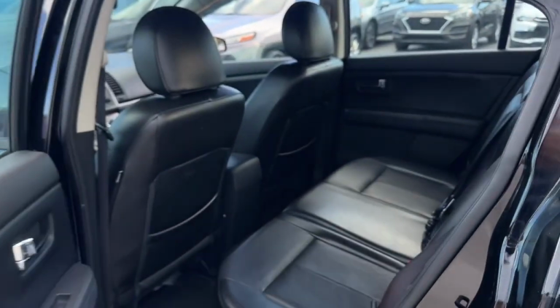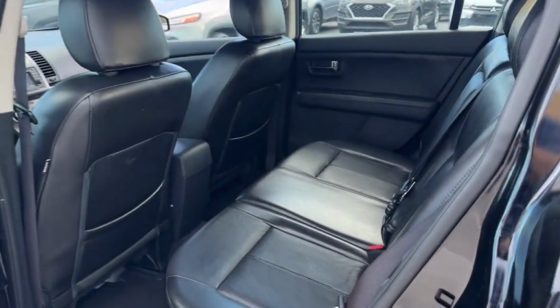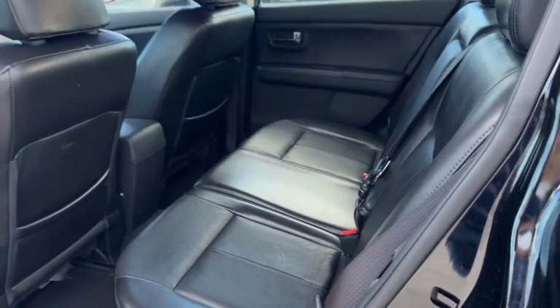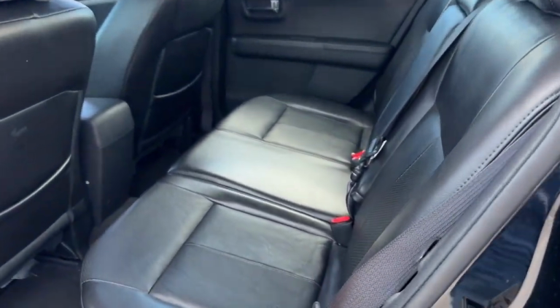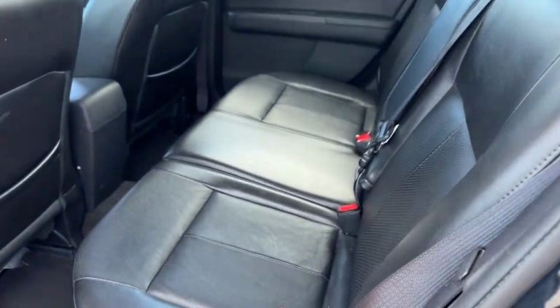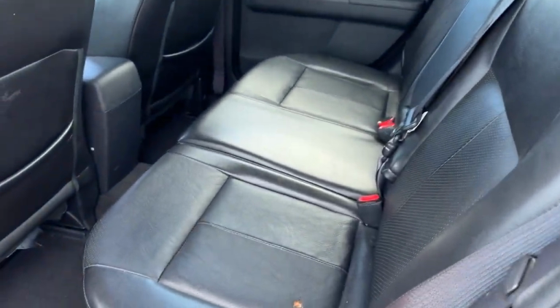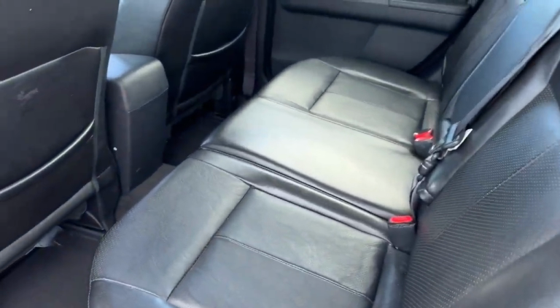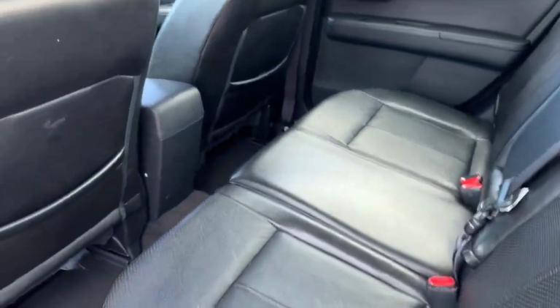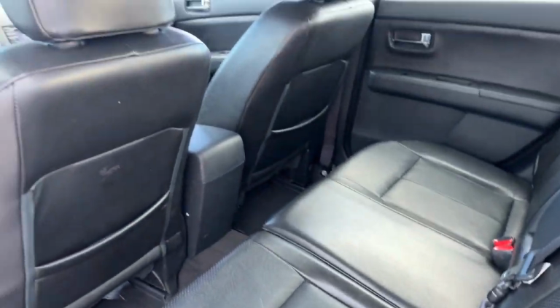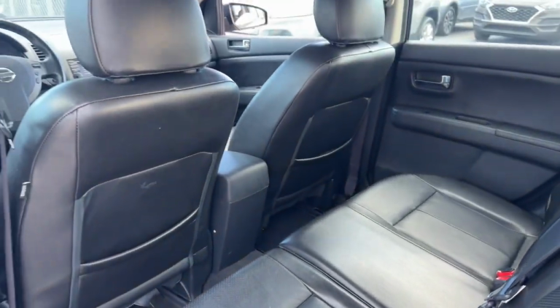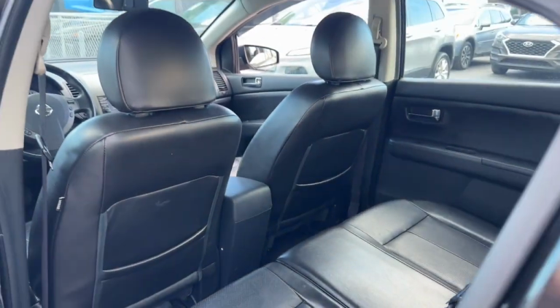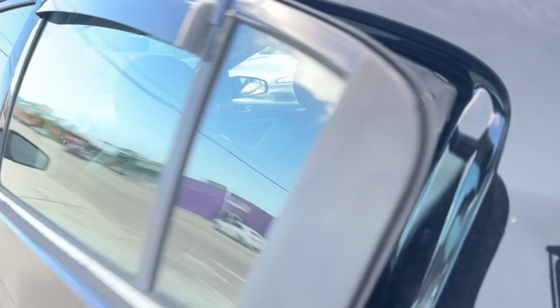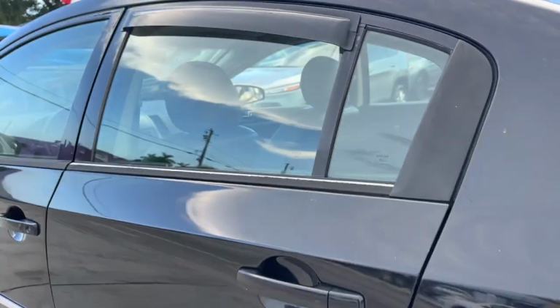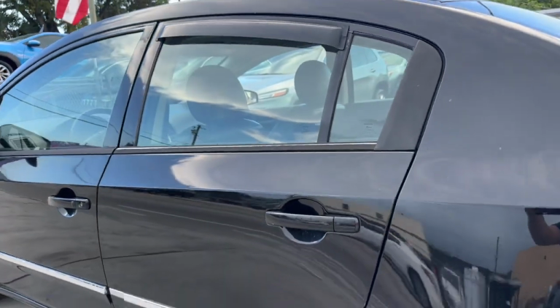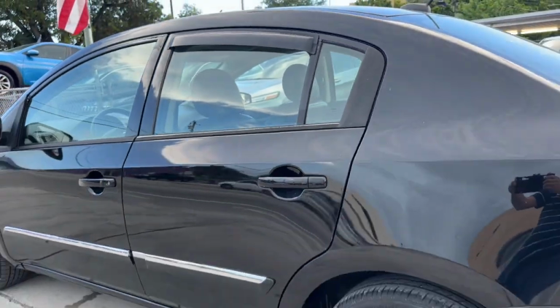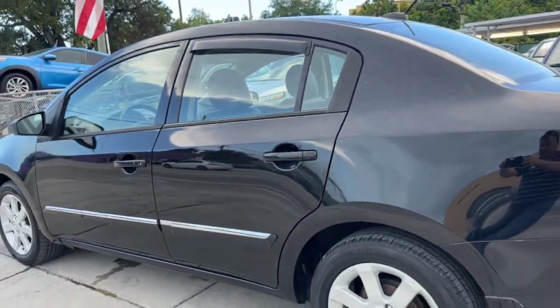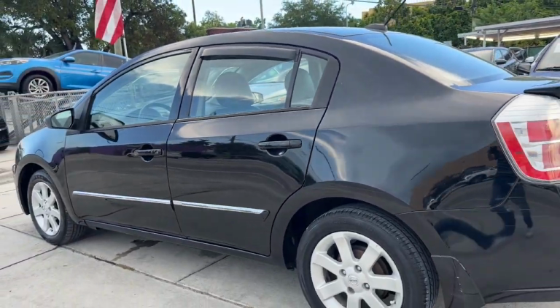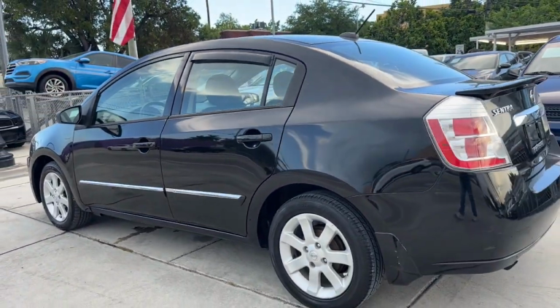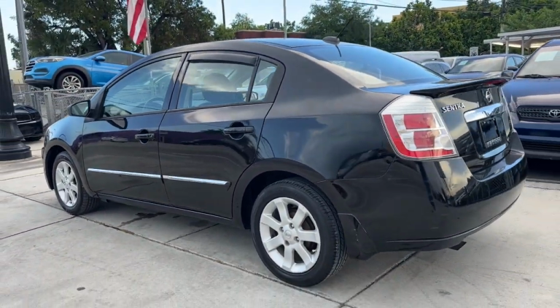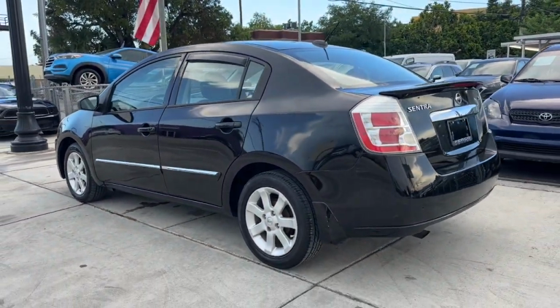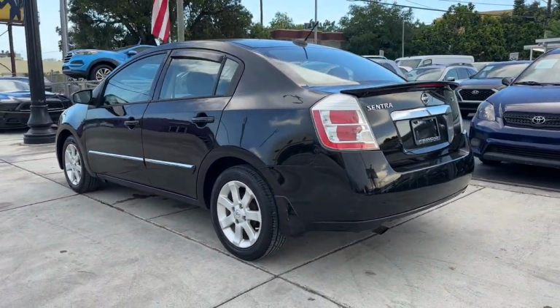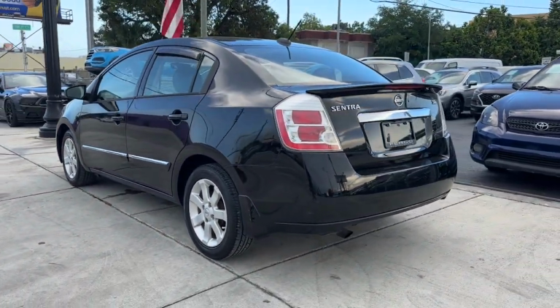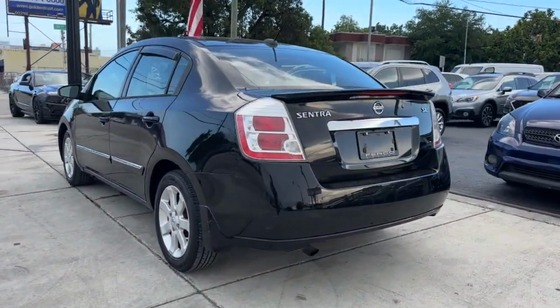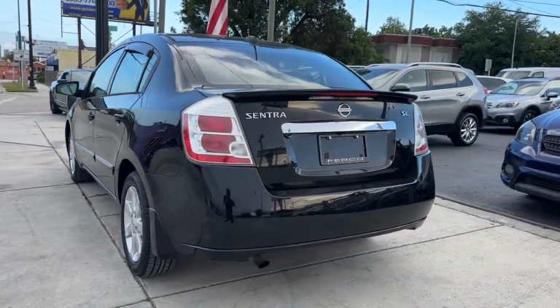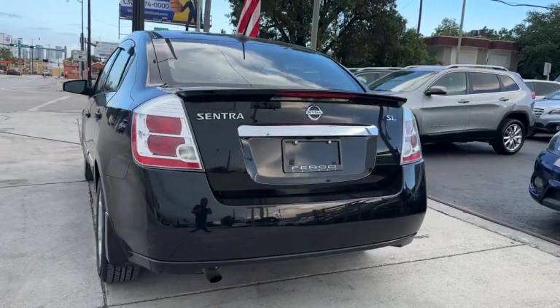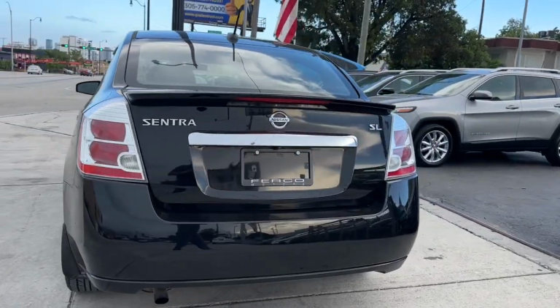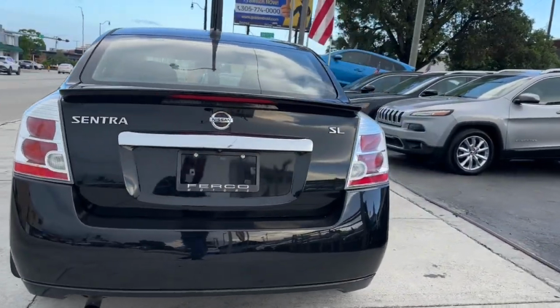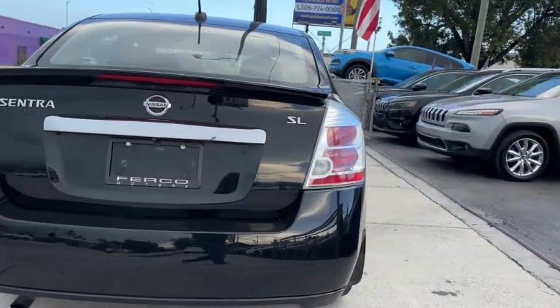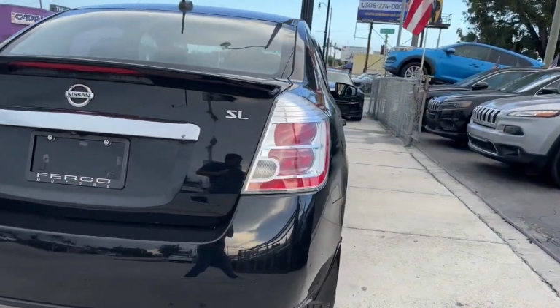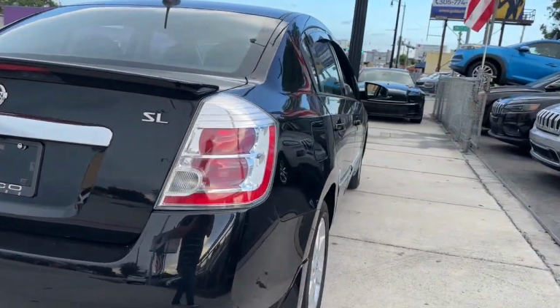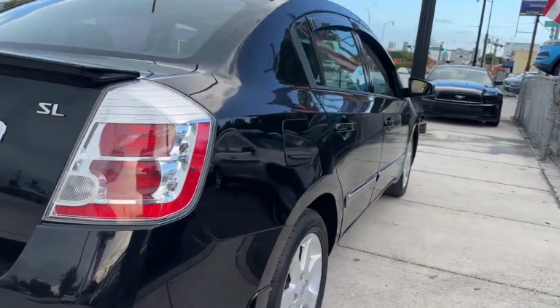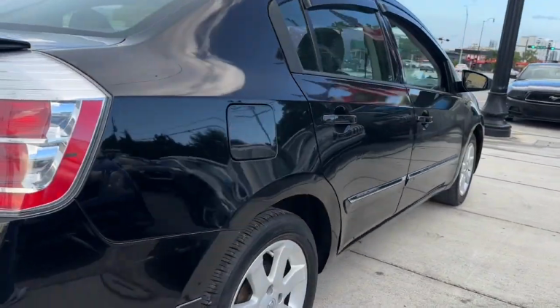Navigation system, keyless entry, fog lamps, satellite radio, steering wheel audio controls, aluminum wheels, heated front seat, electronic stability control, alarm, rear spoiler.